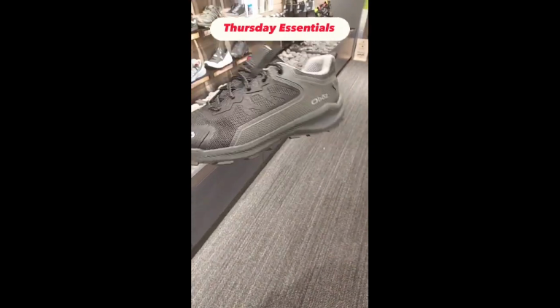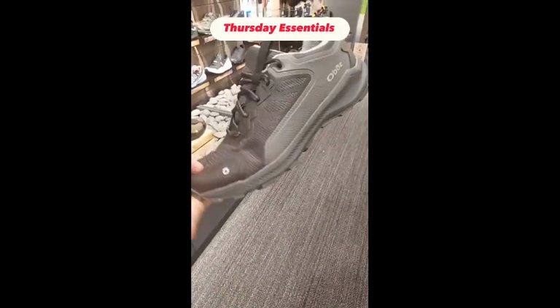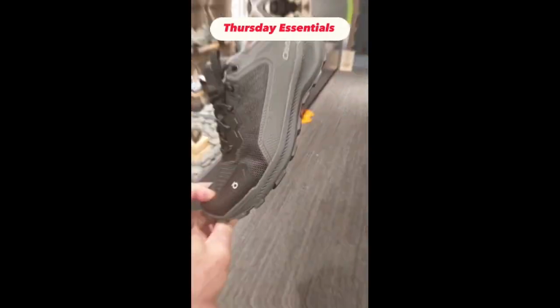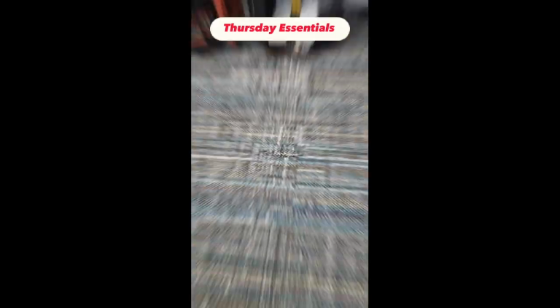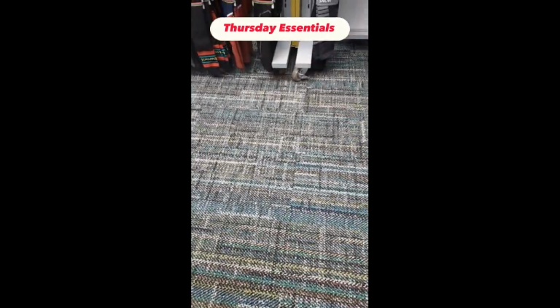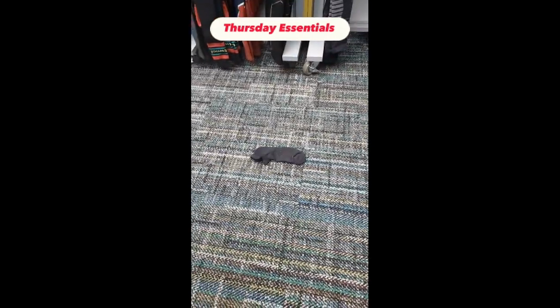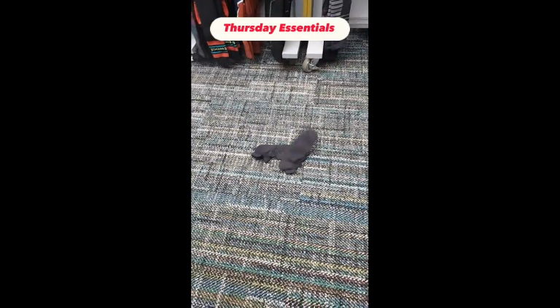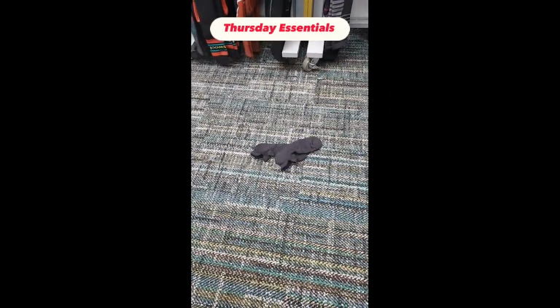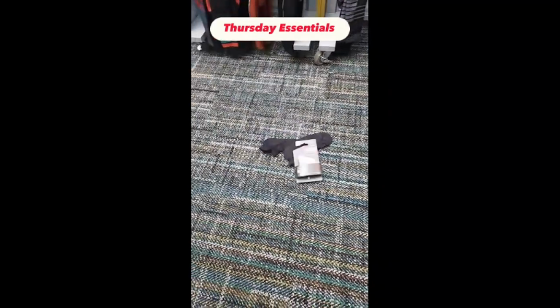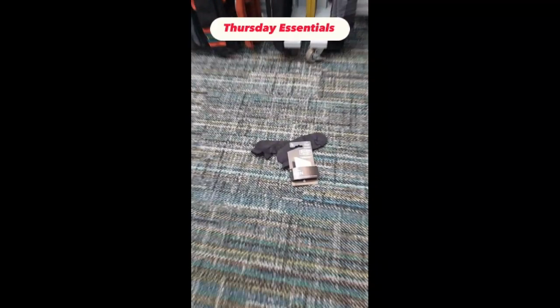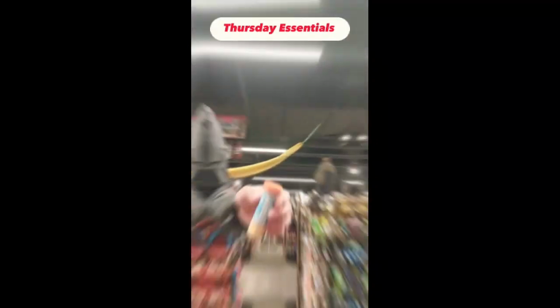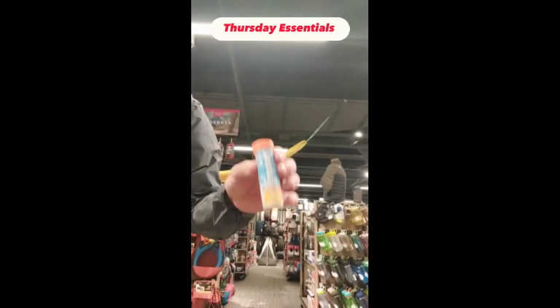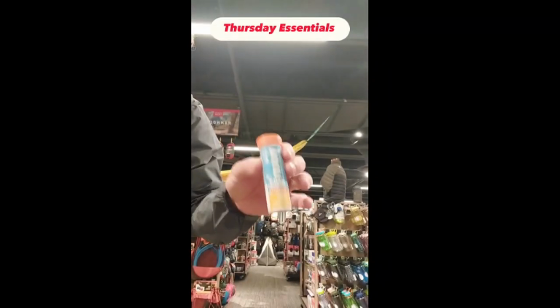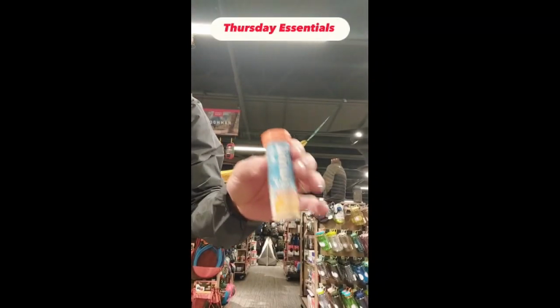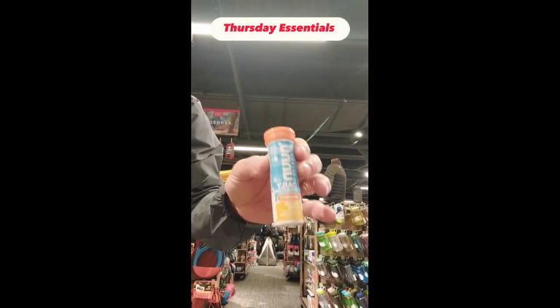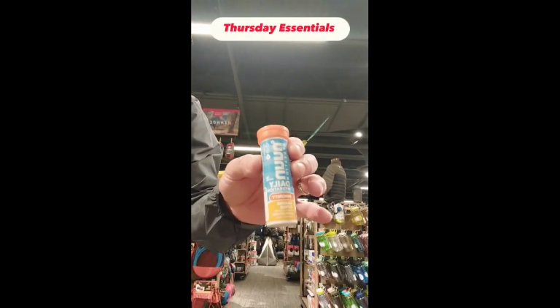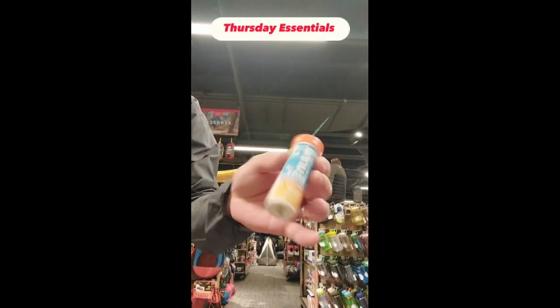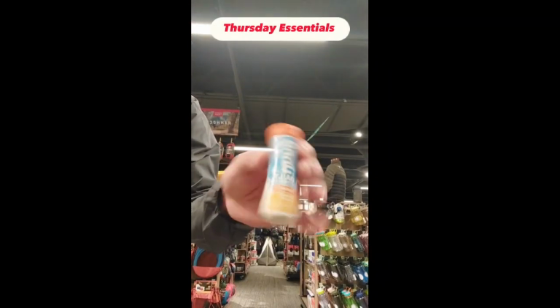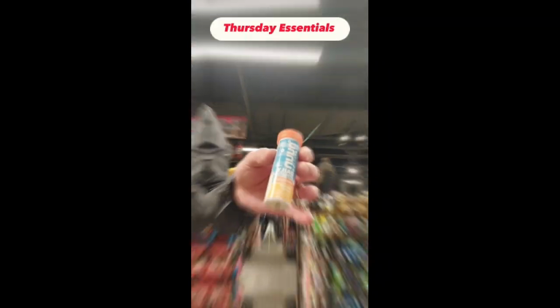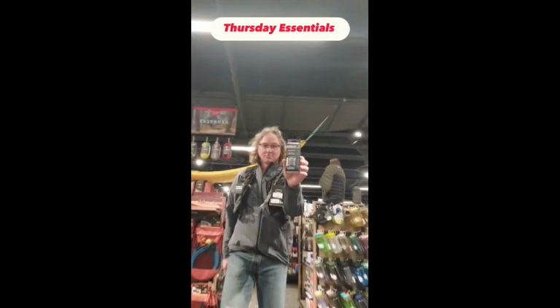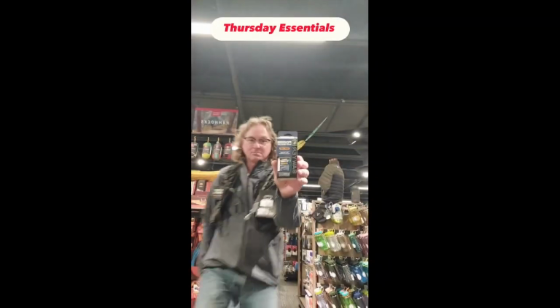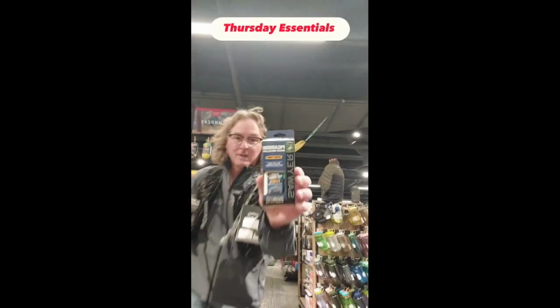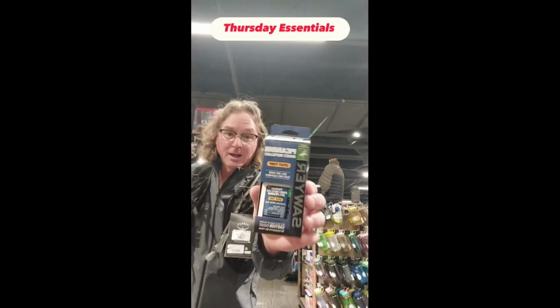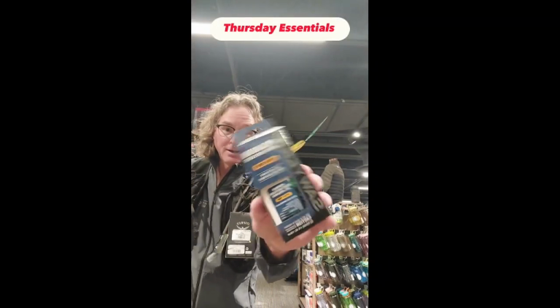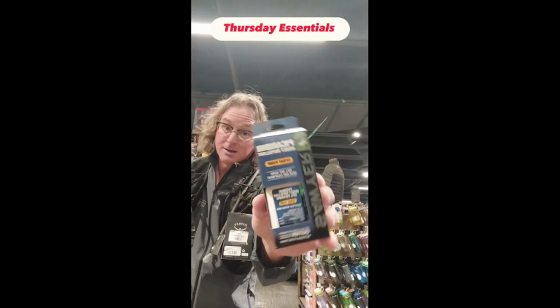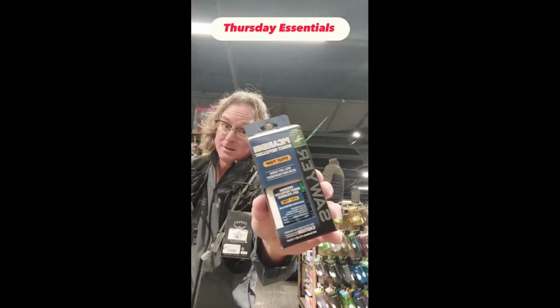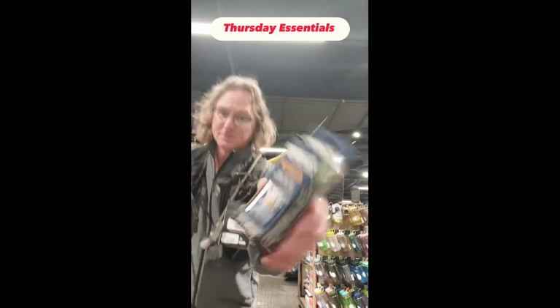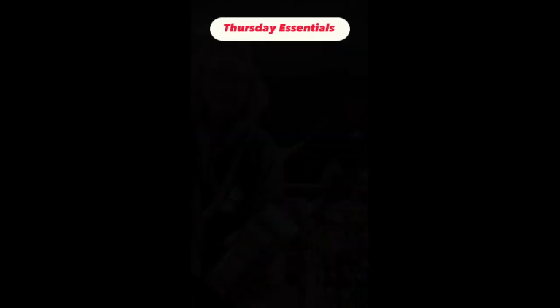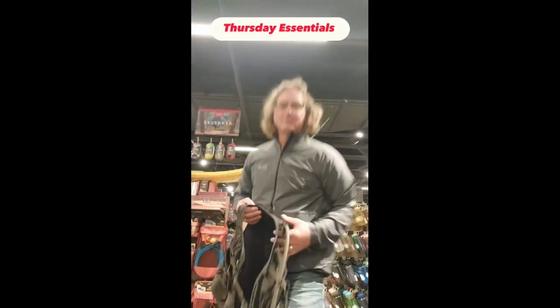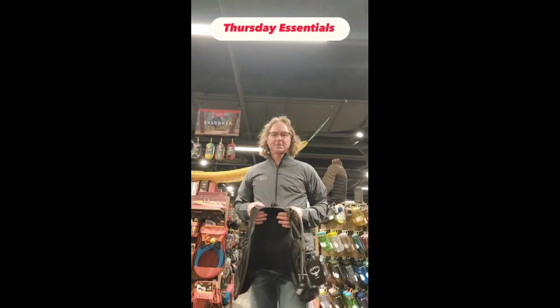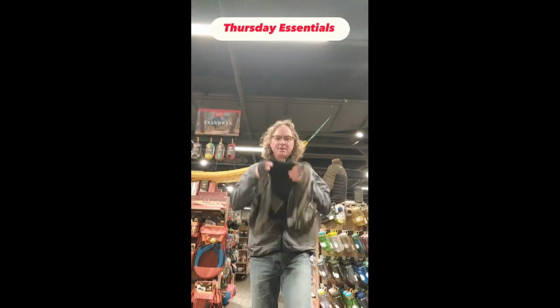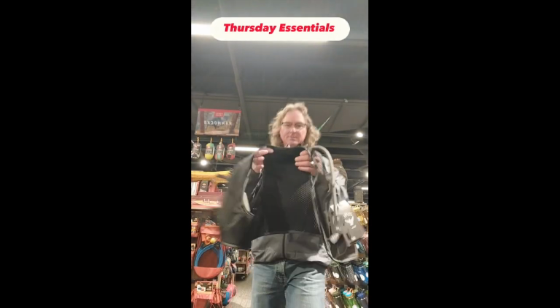In addition to footwear, you want to start with a good pair of socks, hydration aids, bug spray to keep those pesky critters away, and finally, a vest.